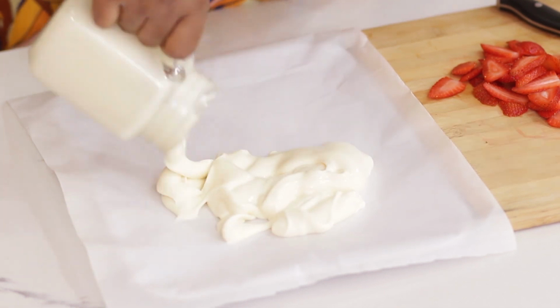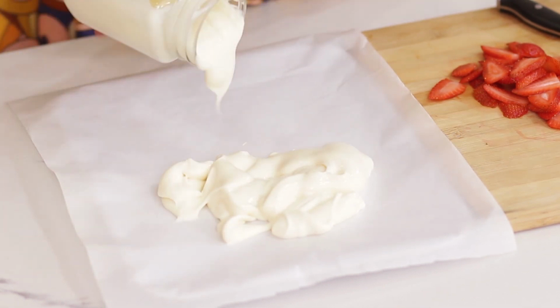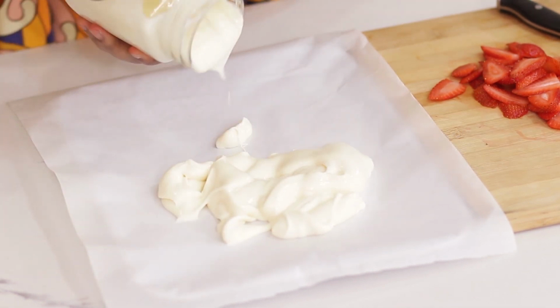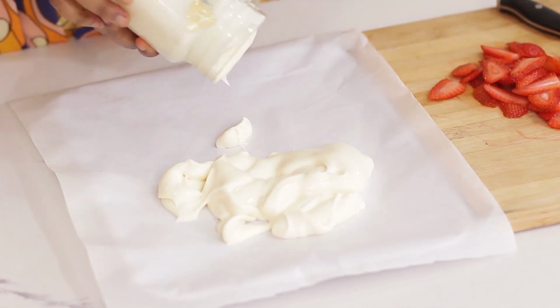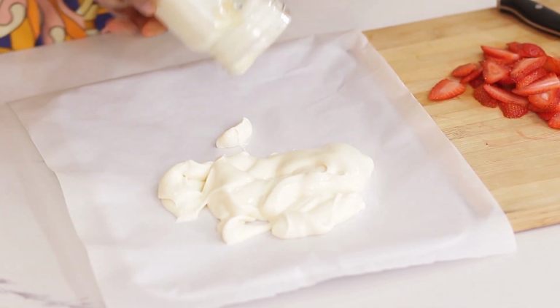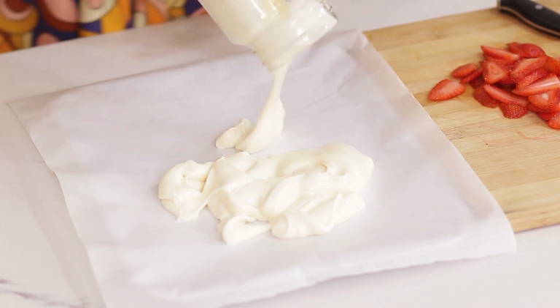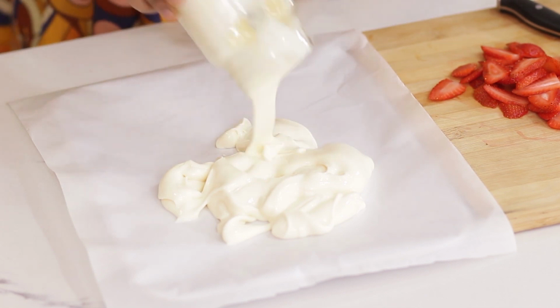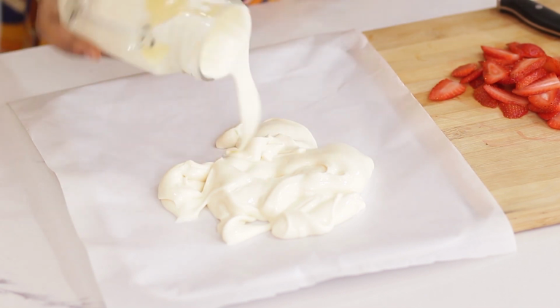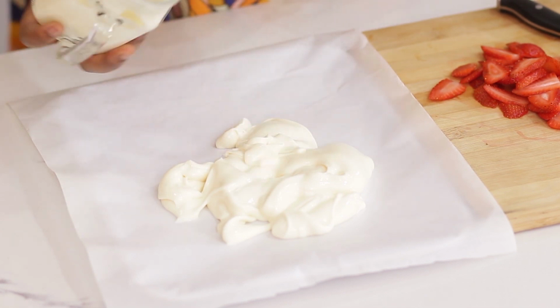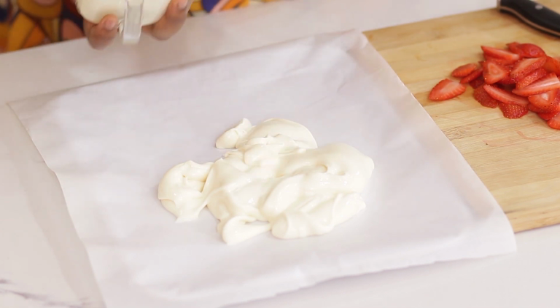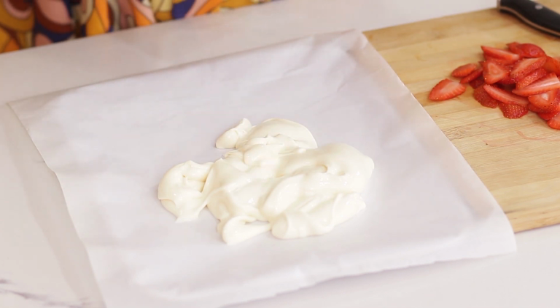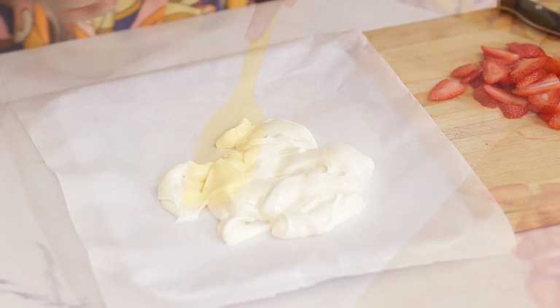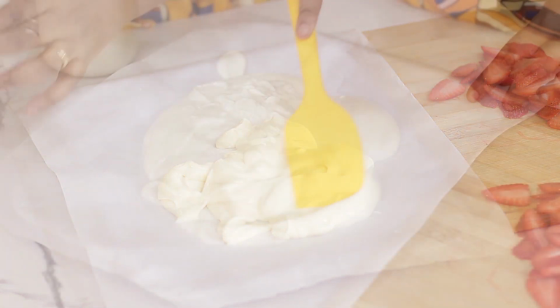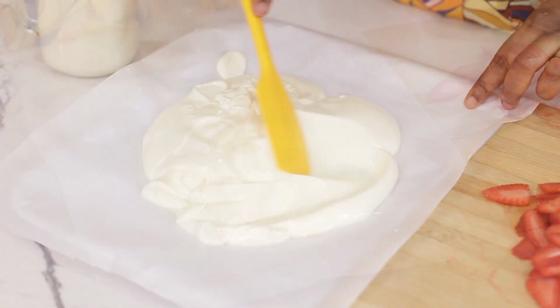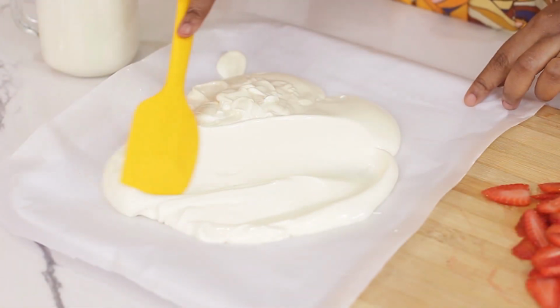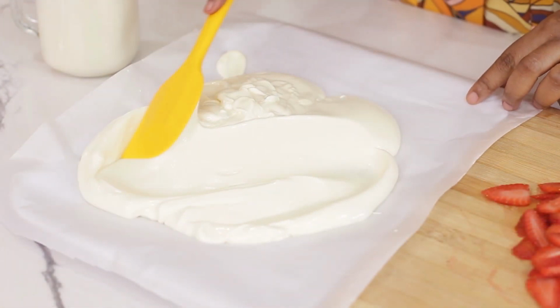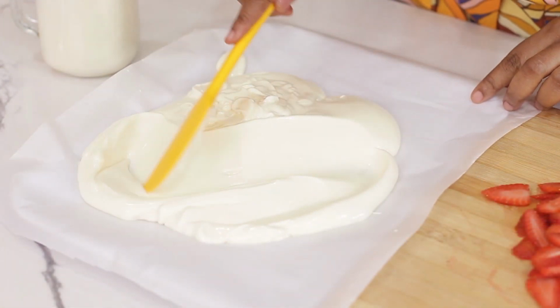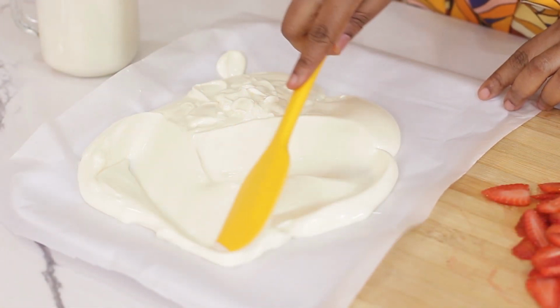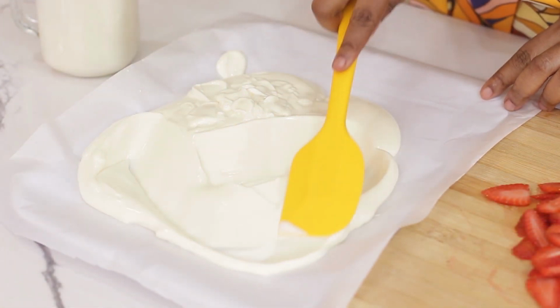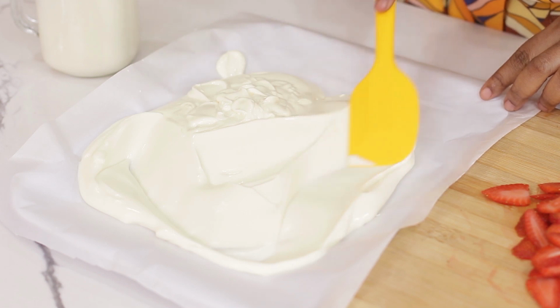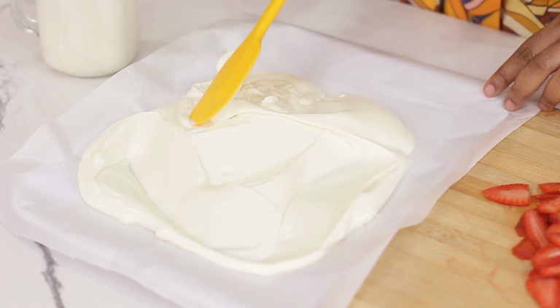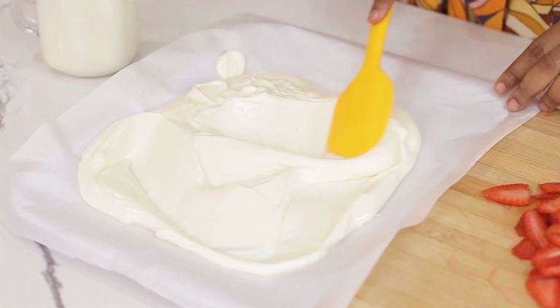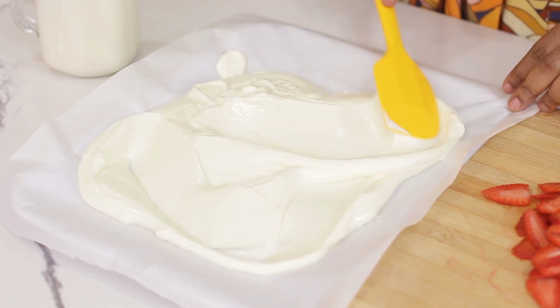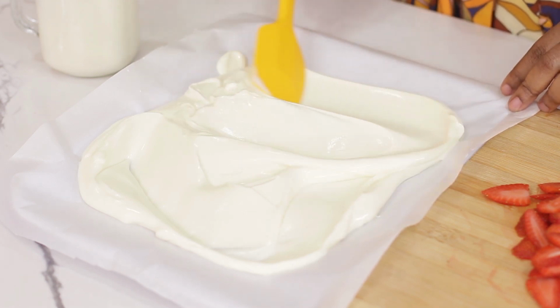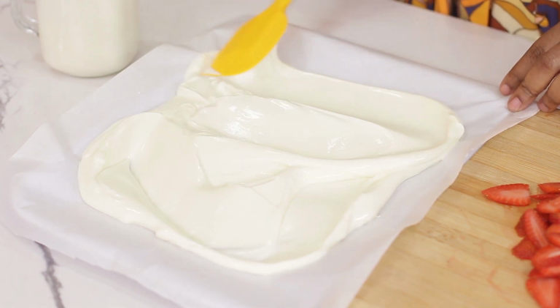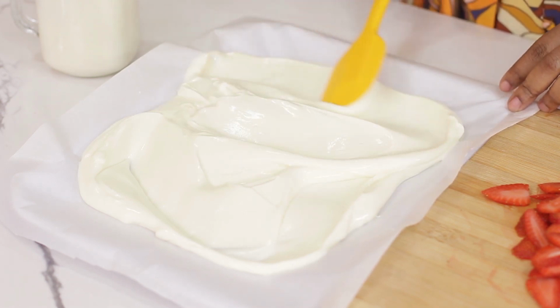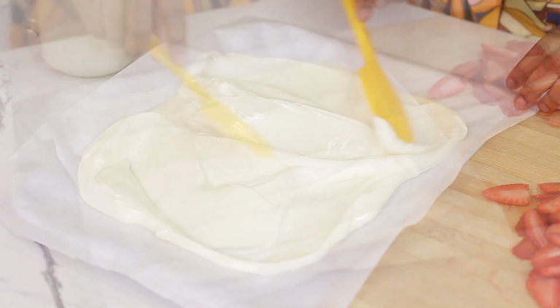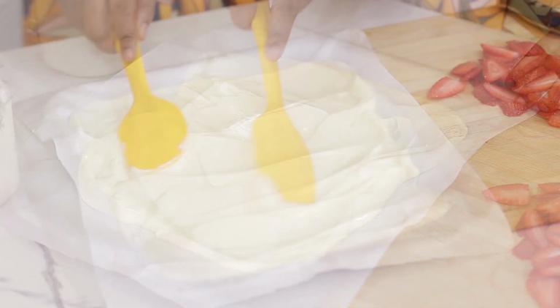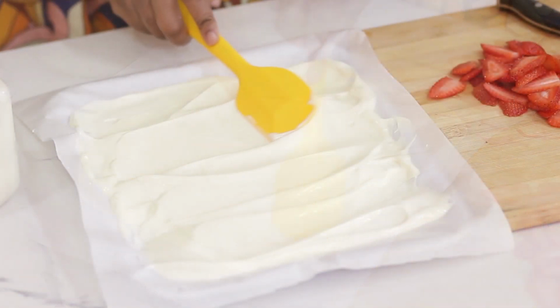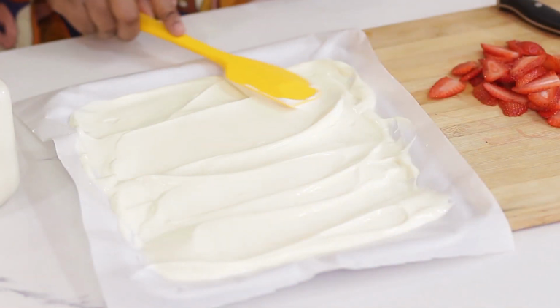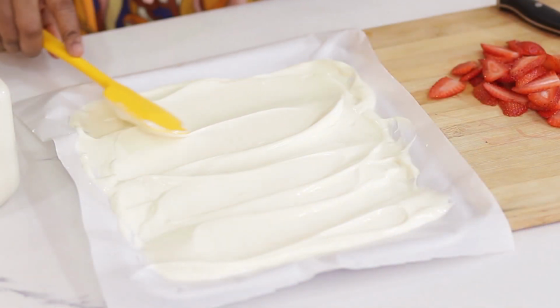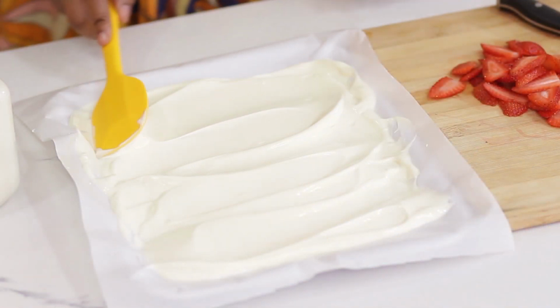This is sweetened yogurt. You can decide to use any yogurt of choice — if you do not want the sweet one it's fine, but this is actually vanilla flavor. Then I'll spread it evenly on the parchment paper.